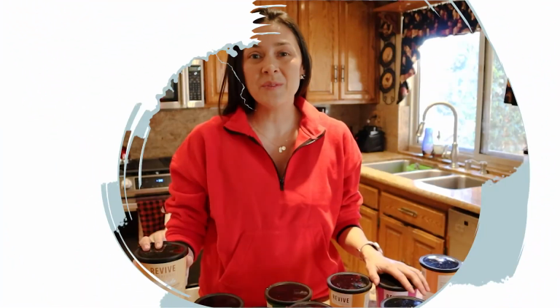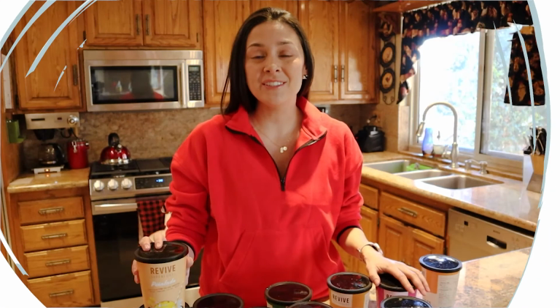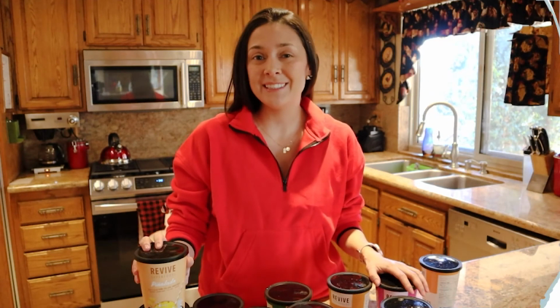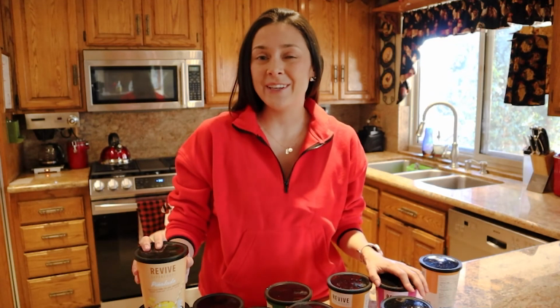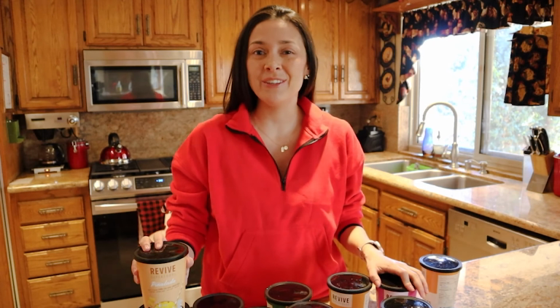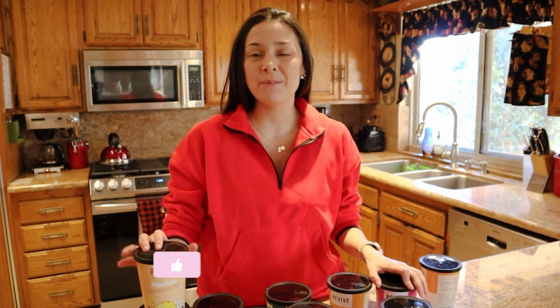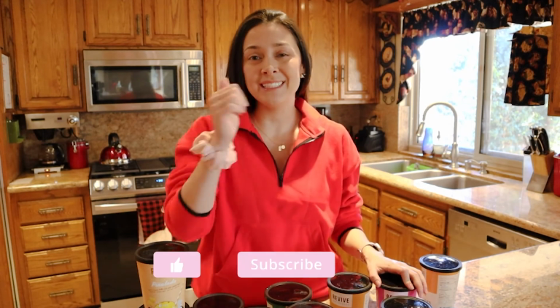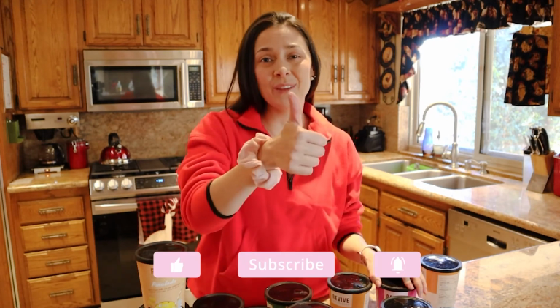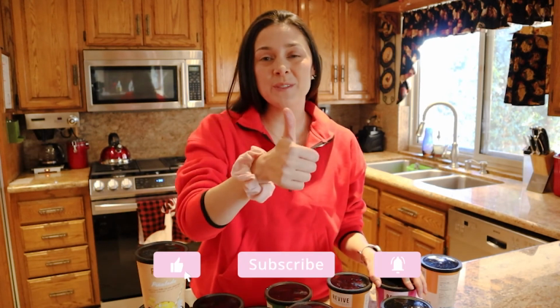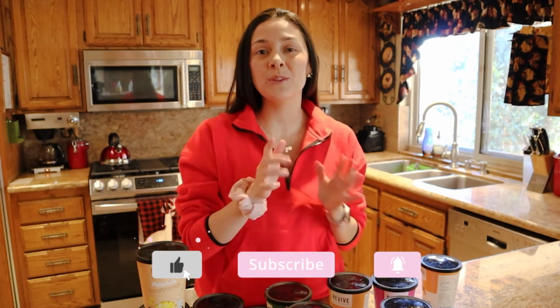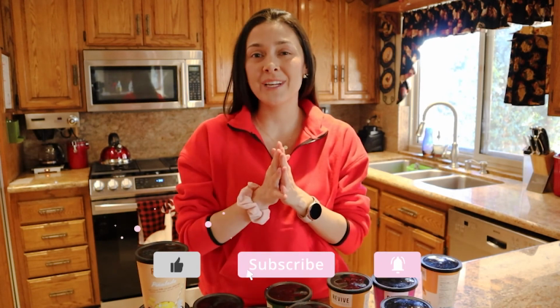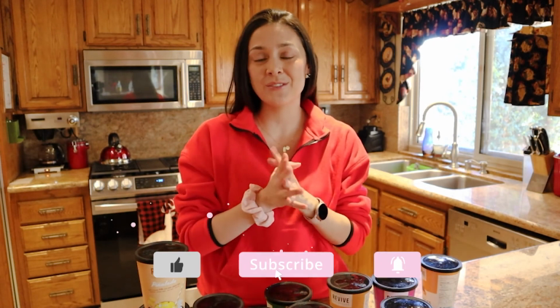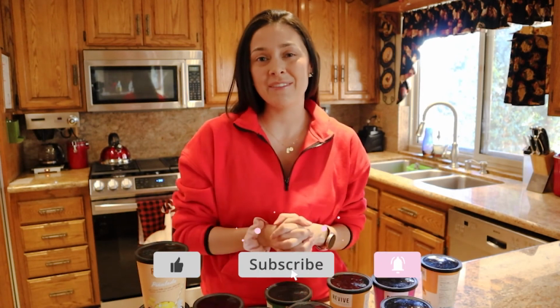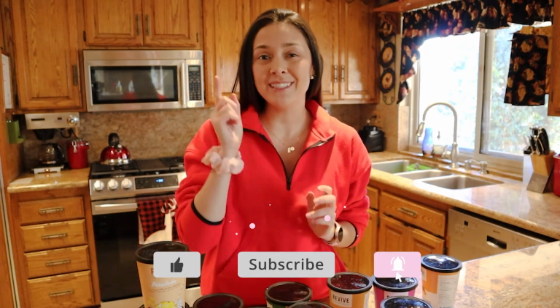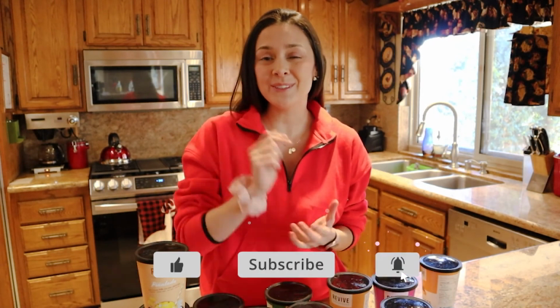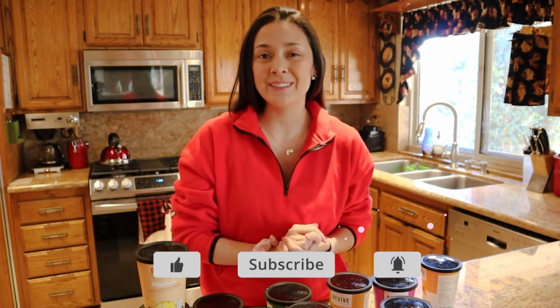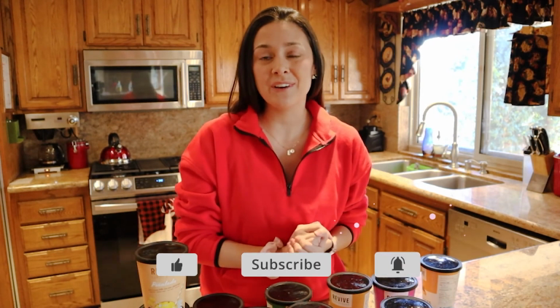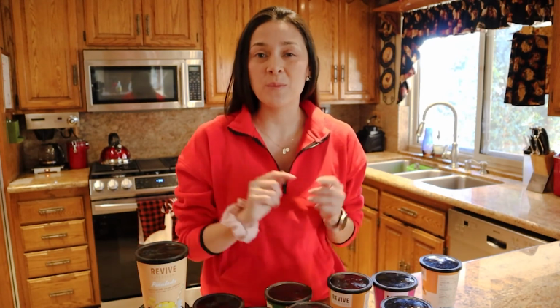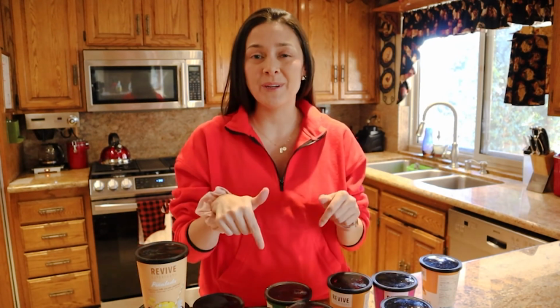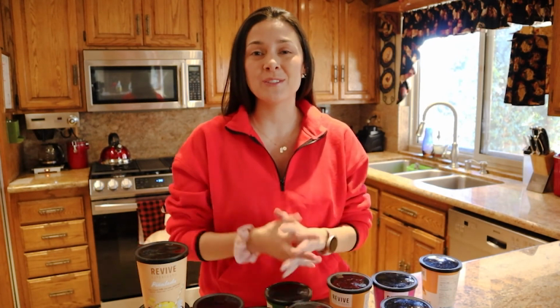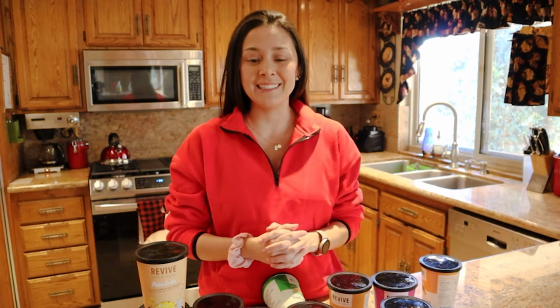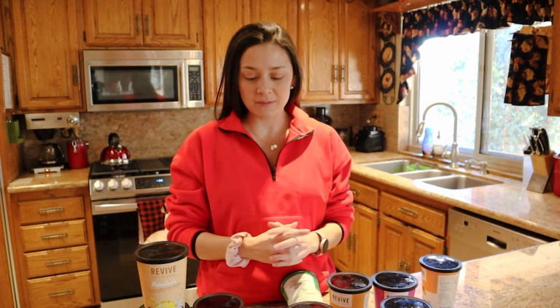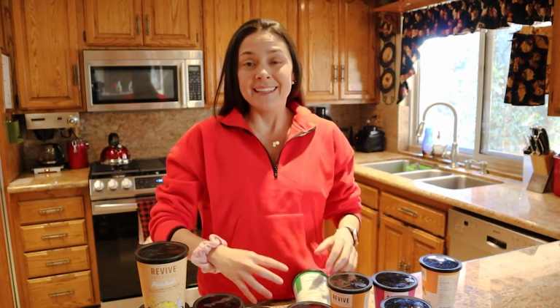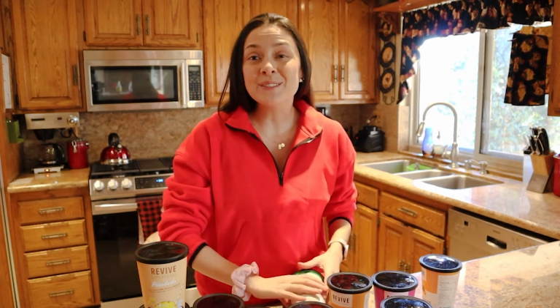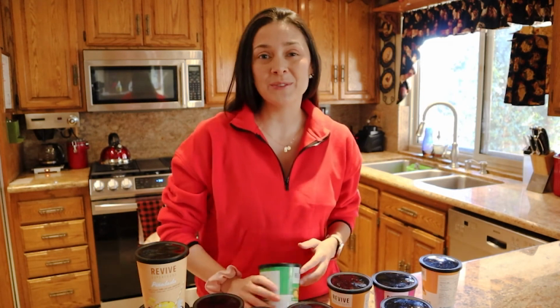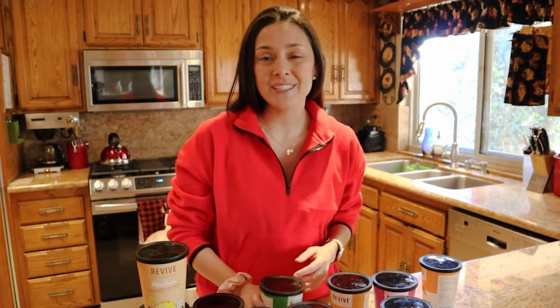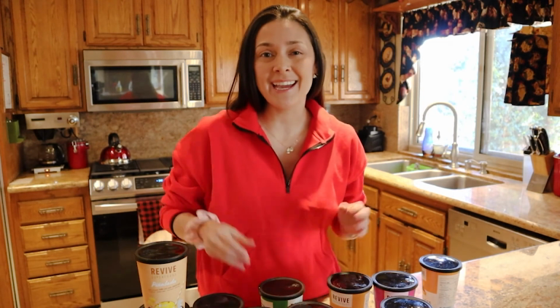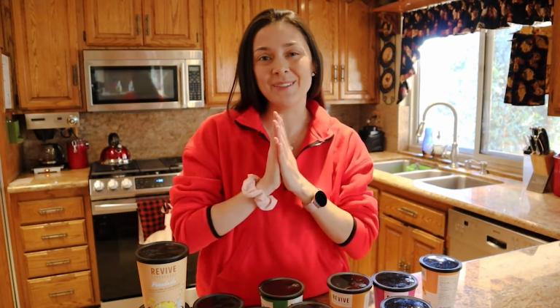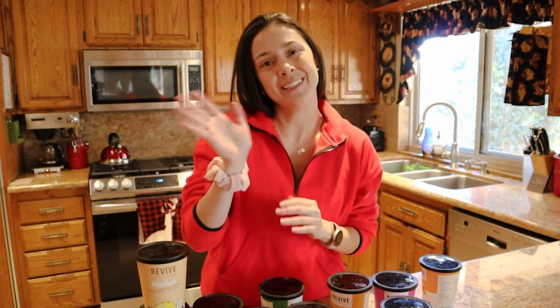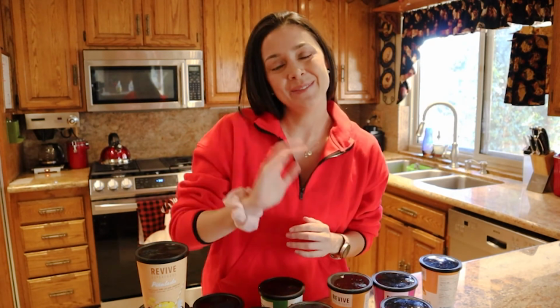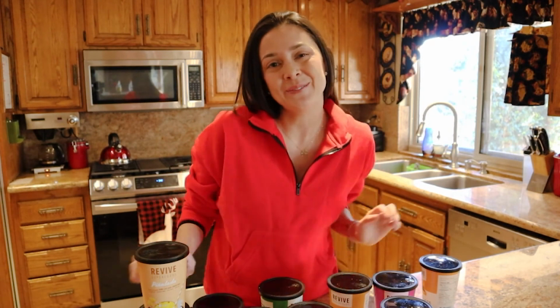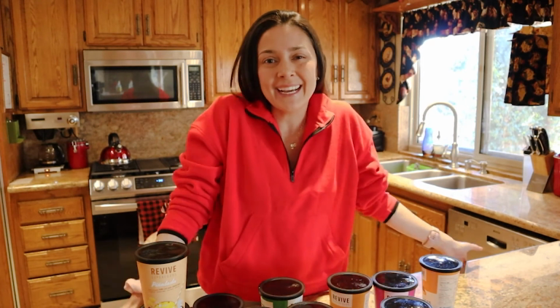I hope you have enjoyed this video. If you did, please give it a thumbs up and don't forget to subscribe and ring the bell to get notified on more videos just like this one. Thank you so much for watching and I'll see you in the next video. Bye guys!